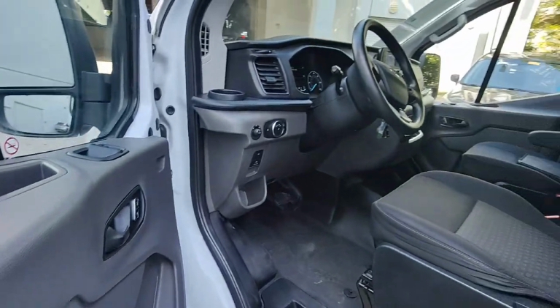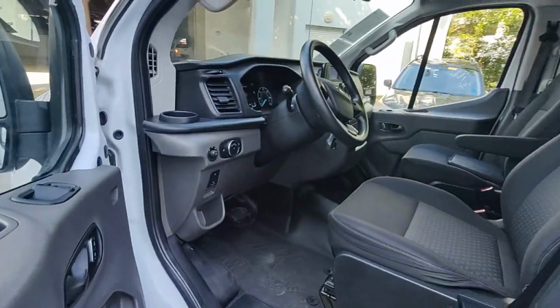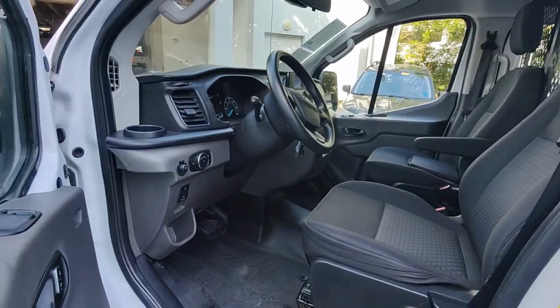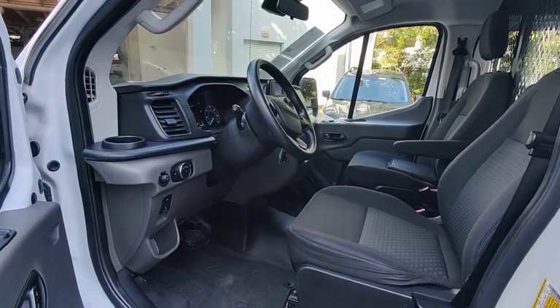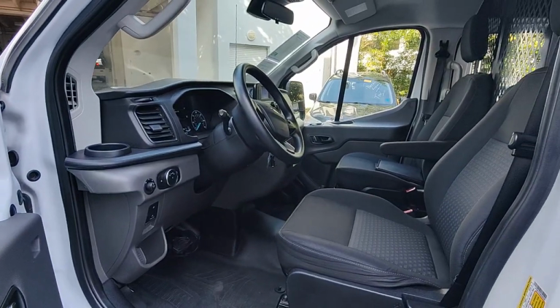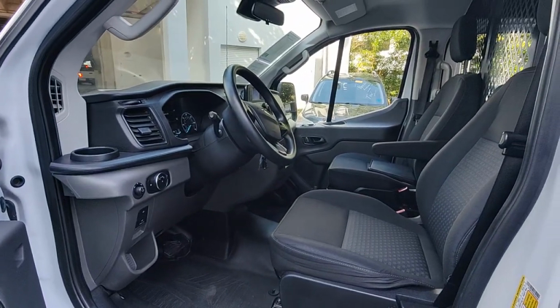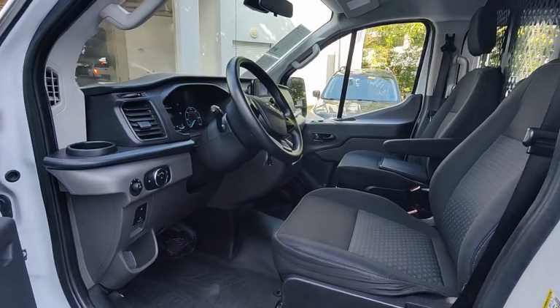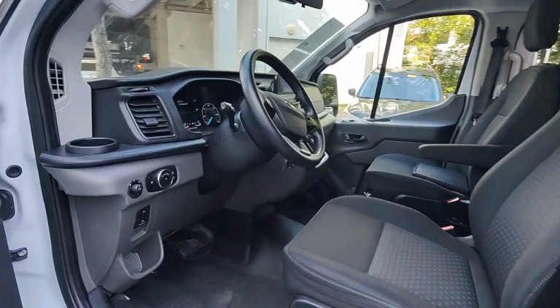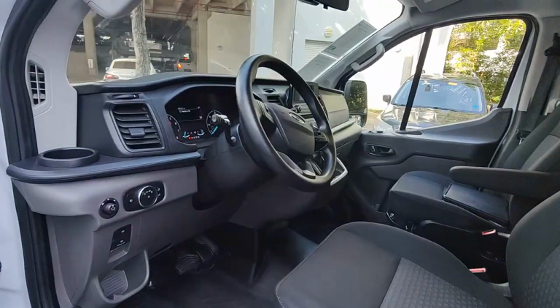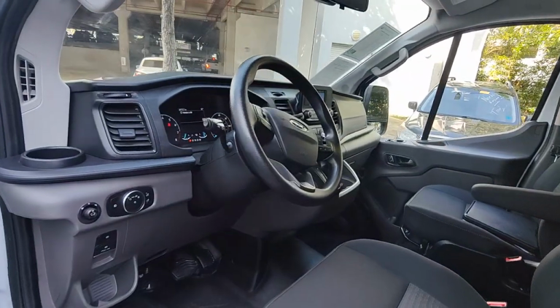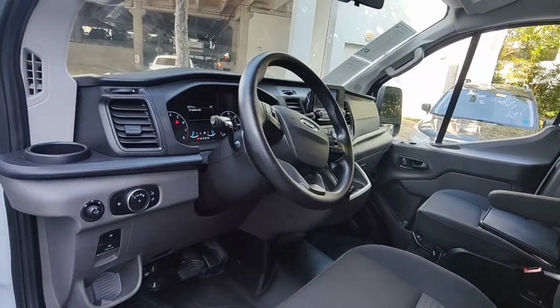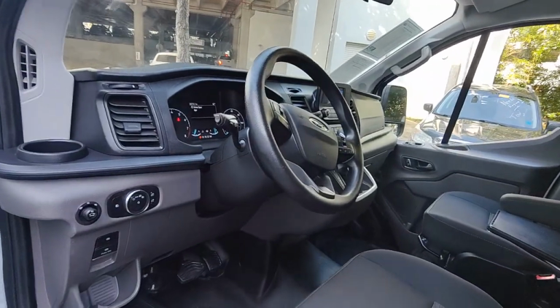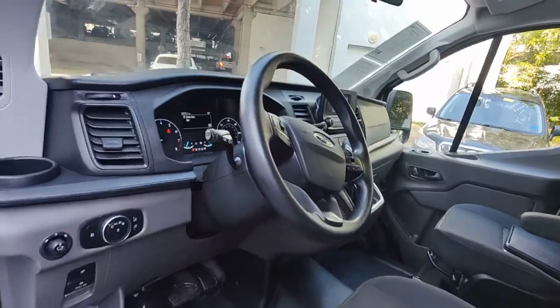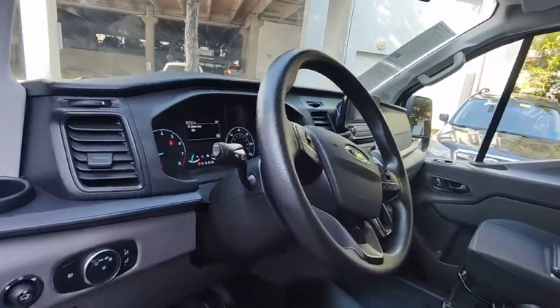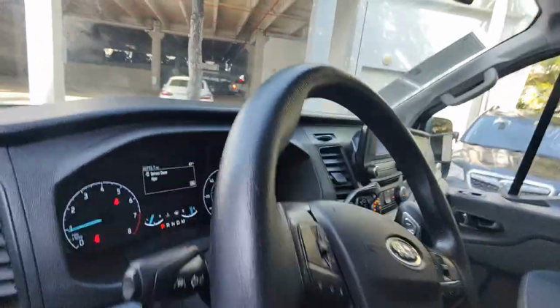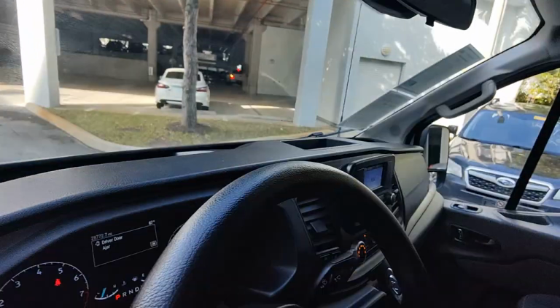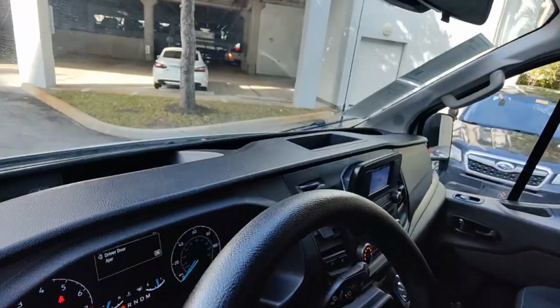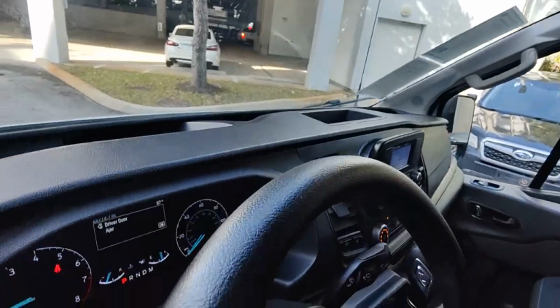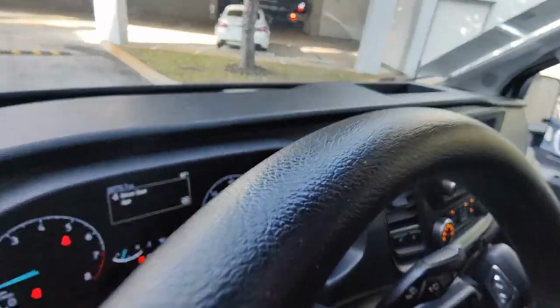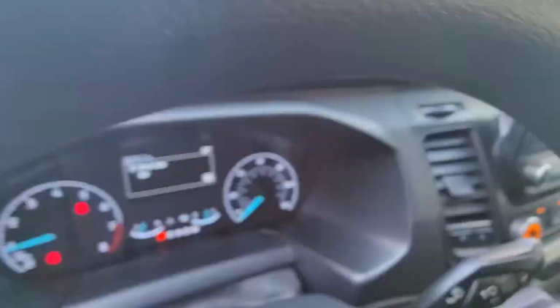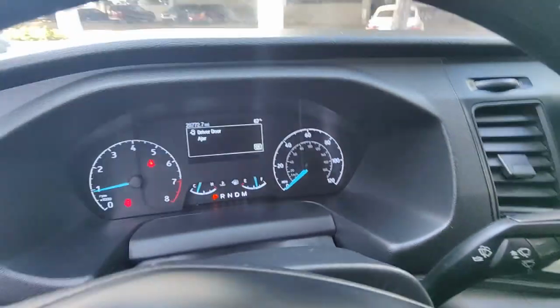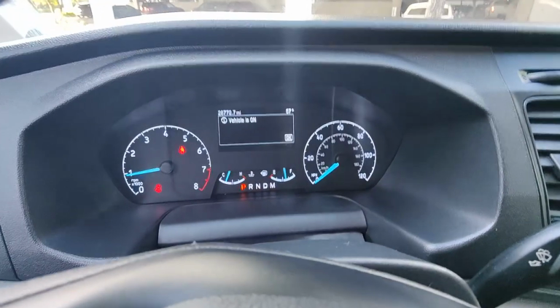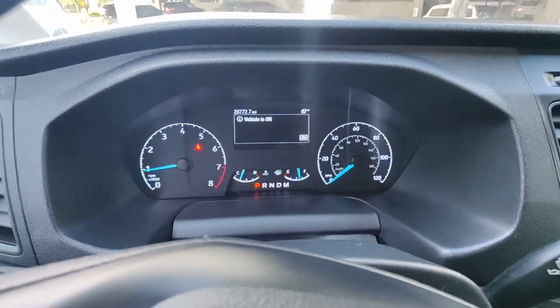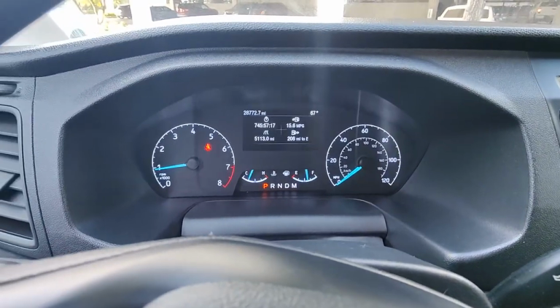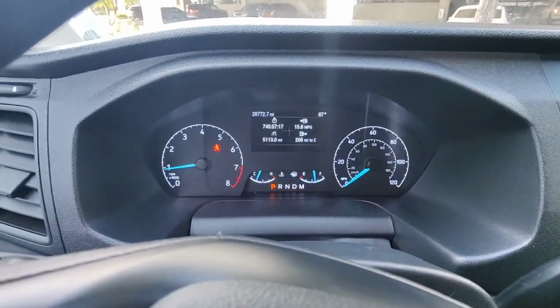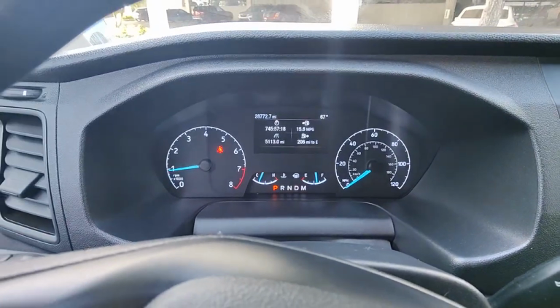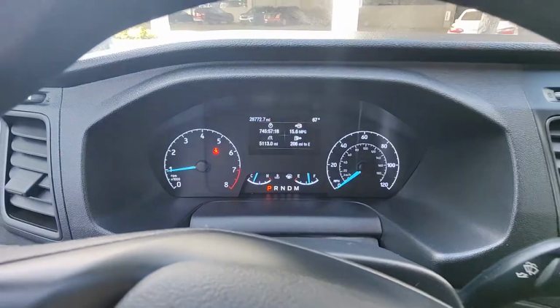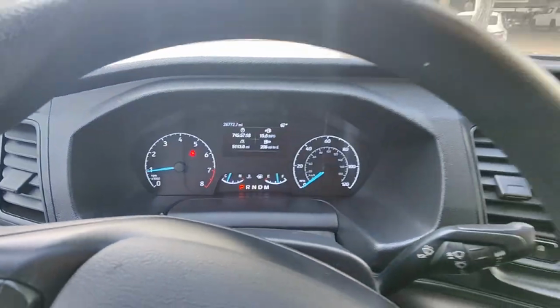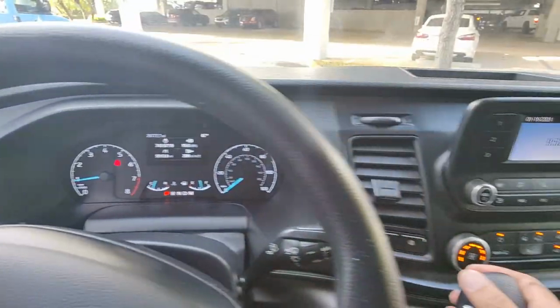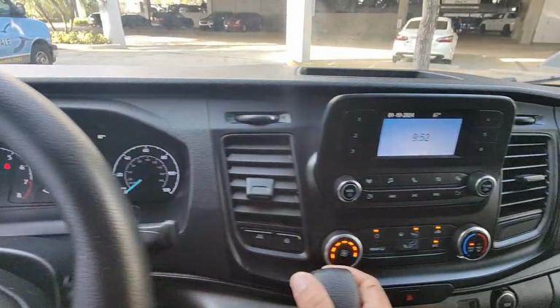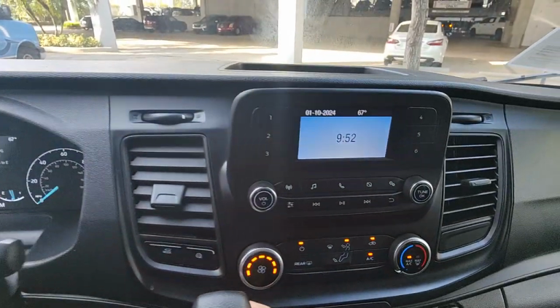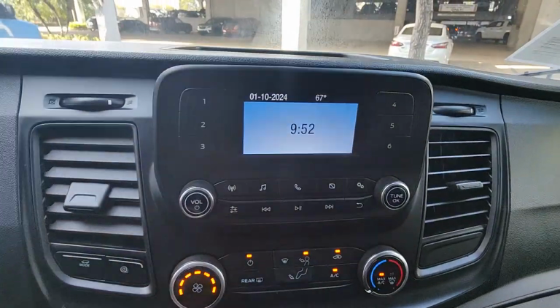Adjustable steering wheel, automatic headlights. Move people and cargo like a pro in this customizable Transit. Come in for a fun and easy test drive — our team will make it the best part of your day.